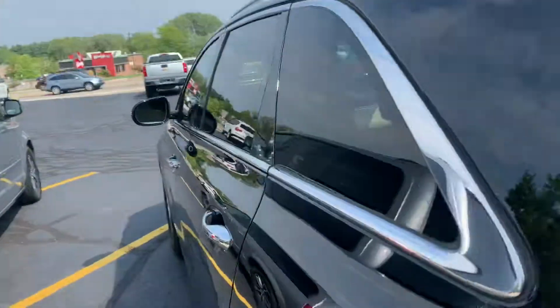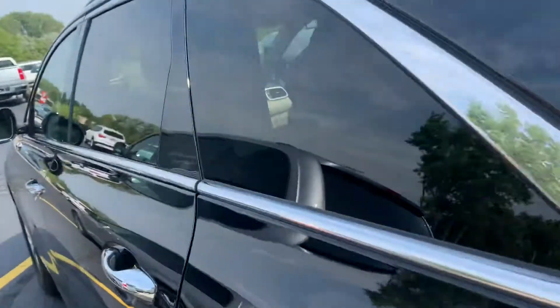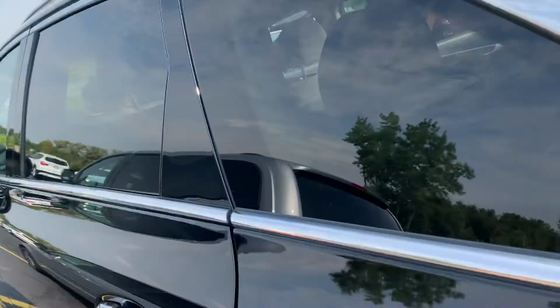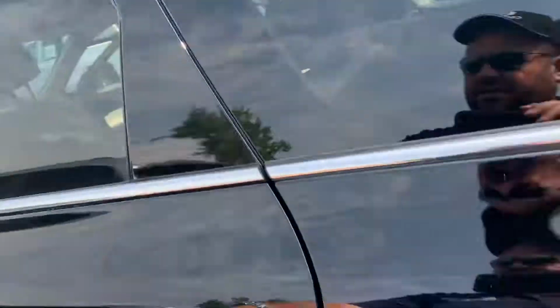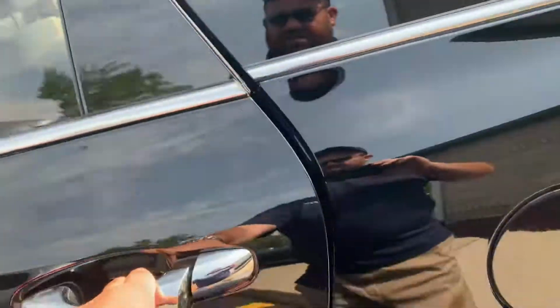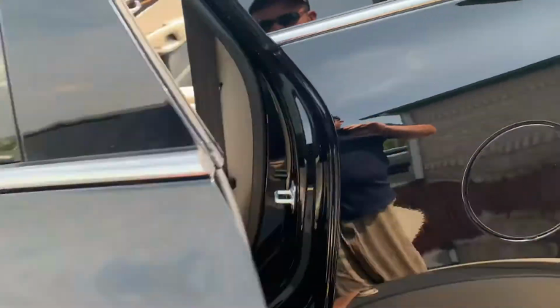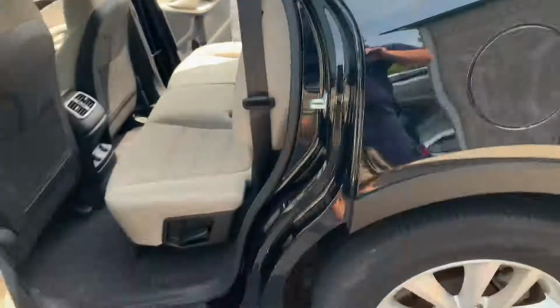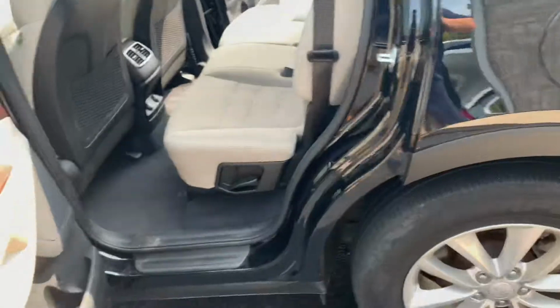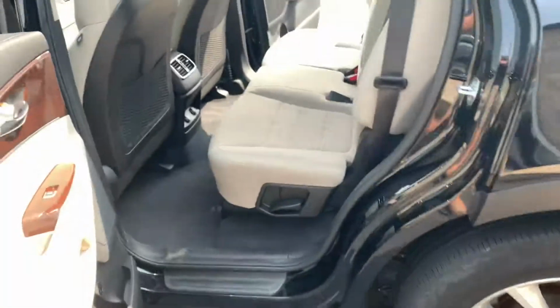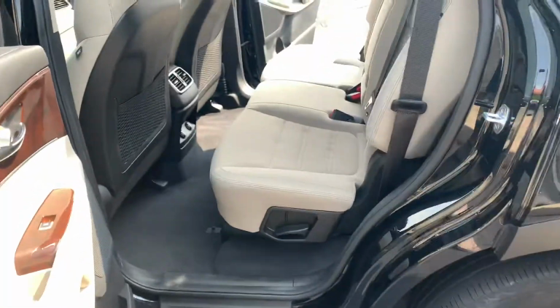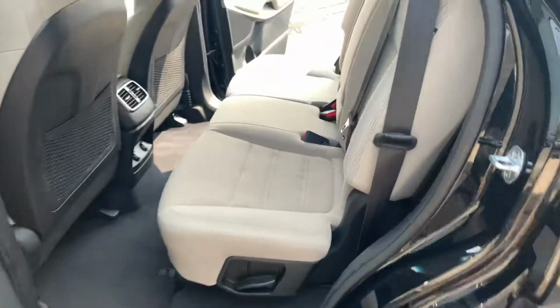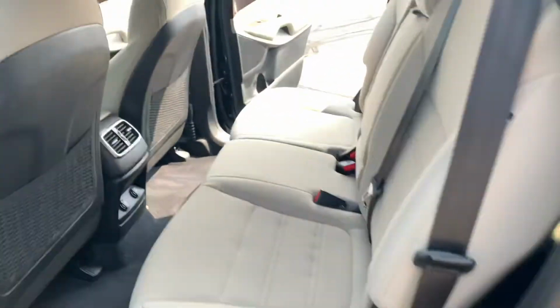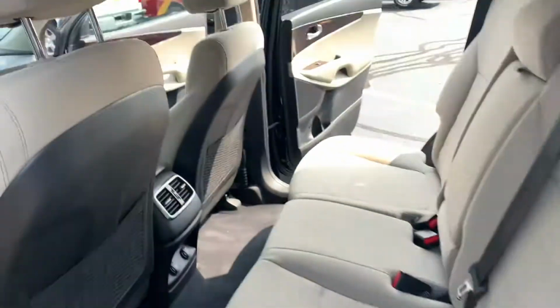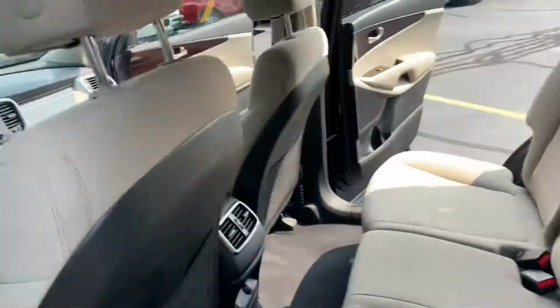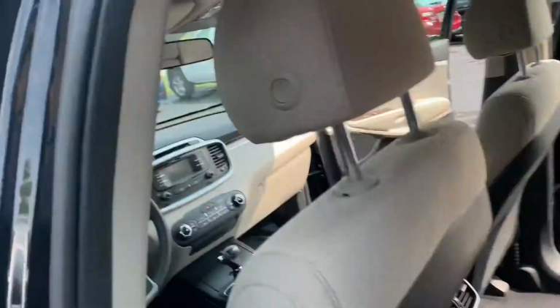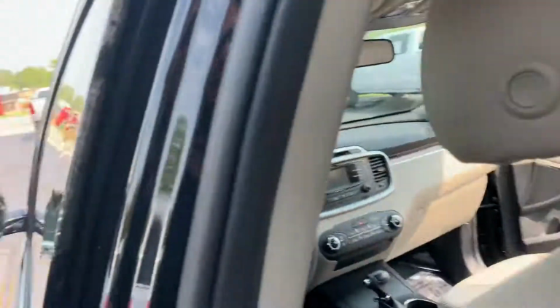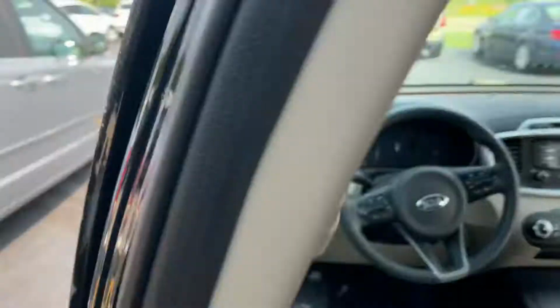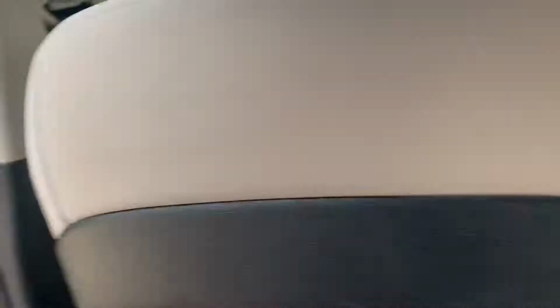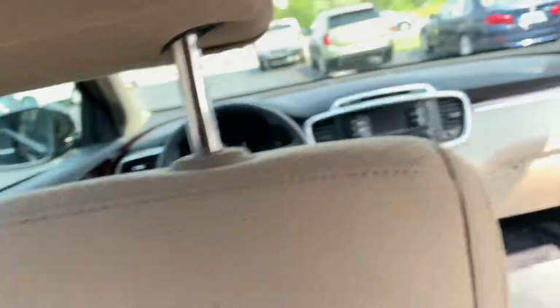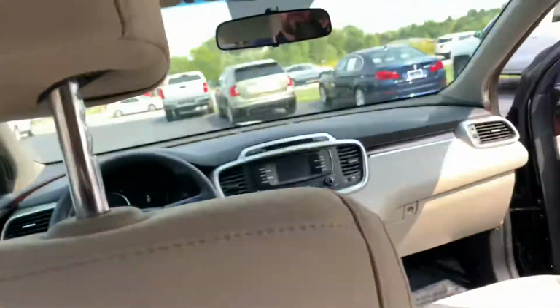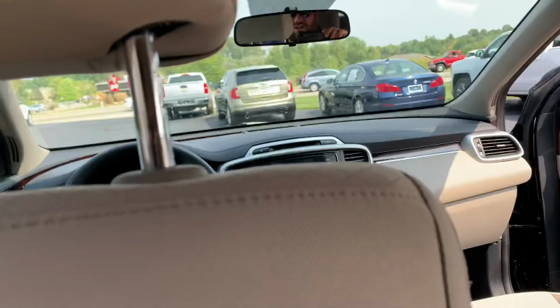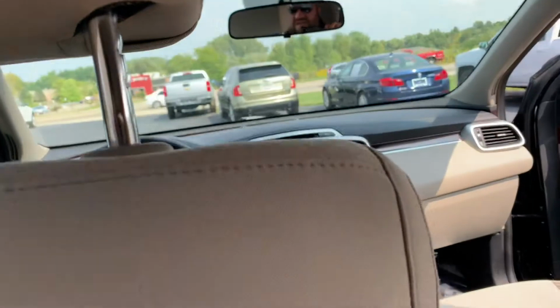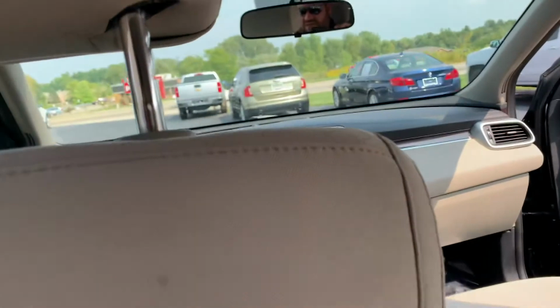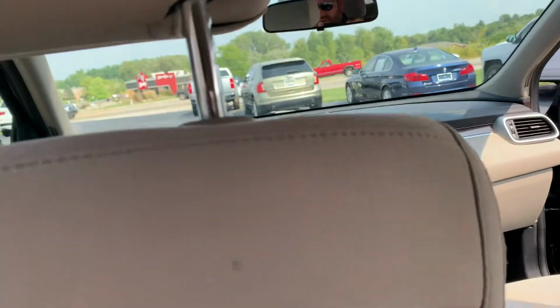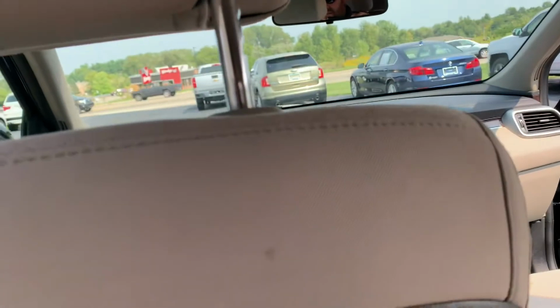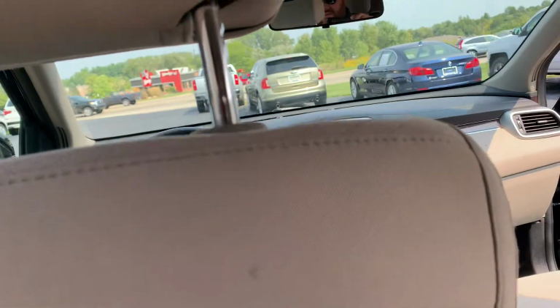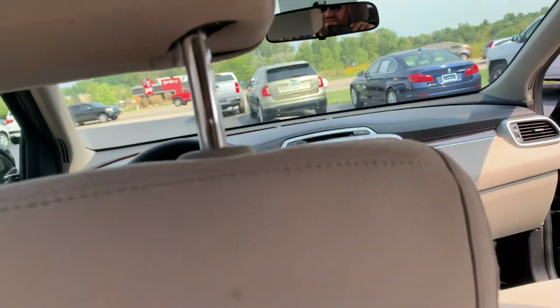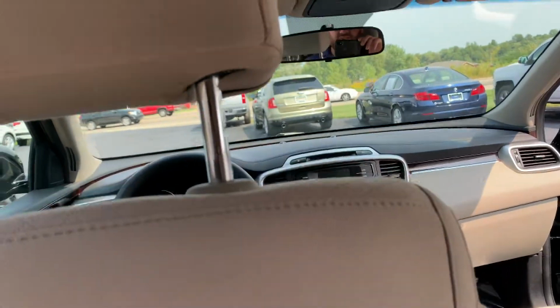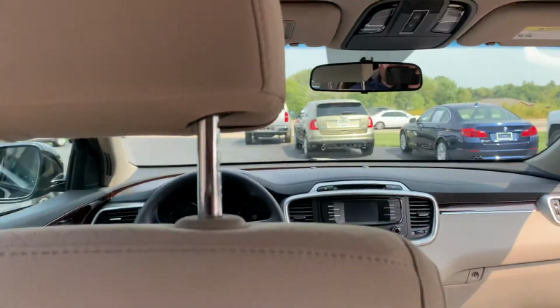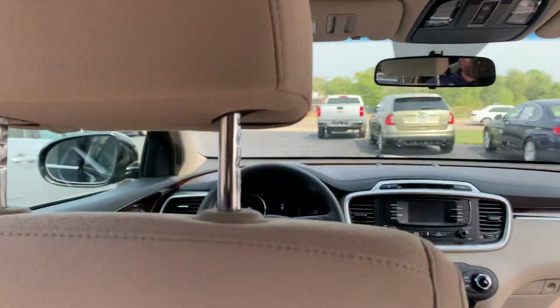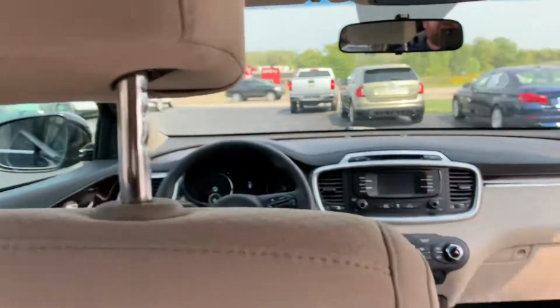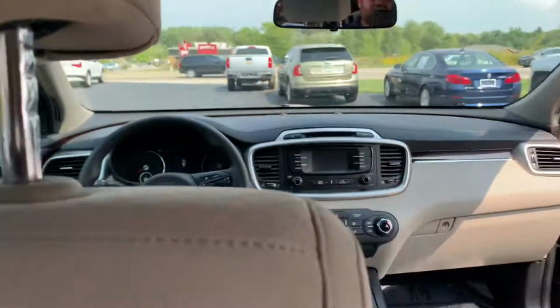And it has fully adjustable second-row seats. Right here you've got the lever, so these can go in and out, up and down, just like your front captain's chairs.